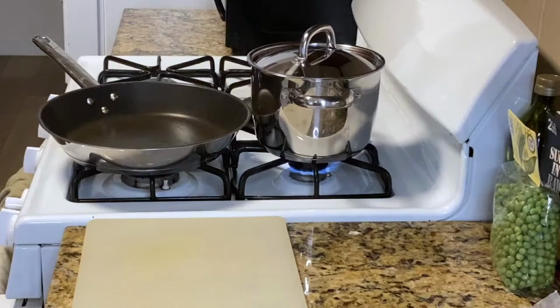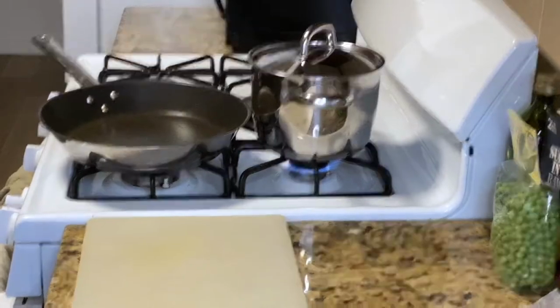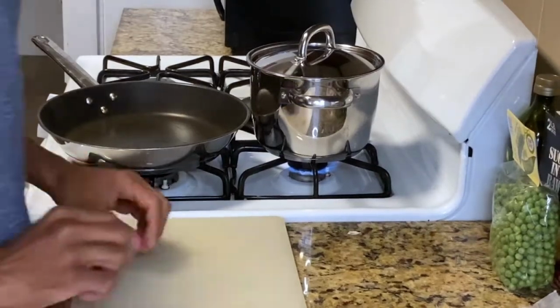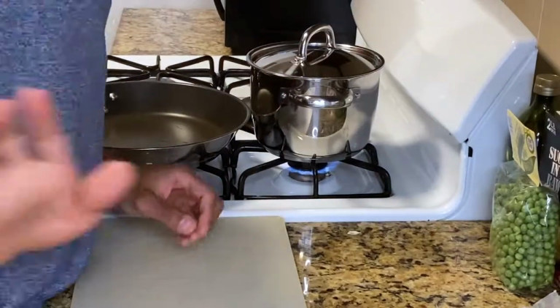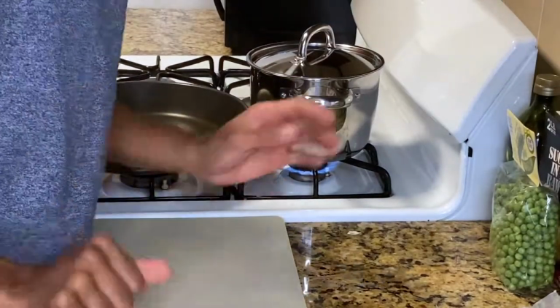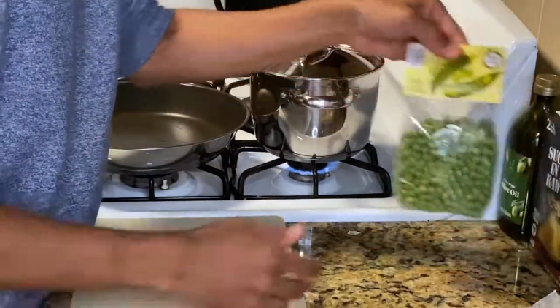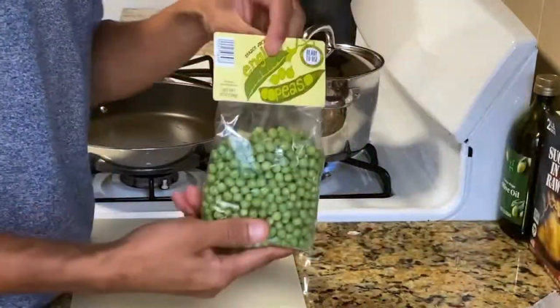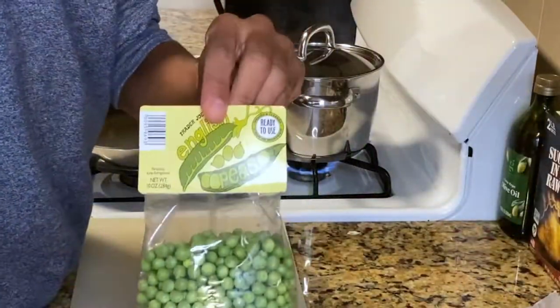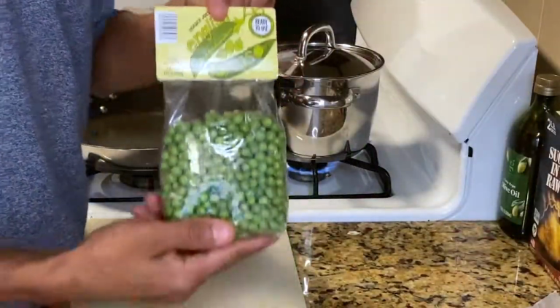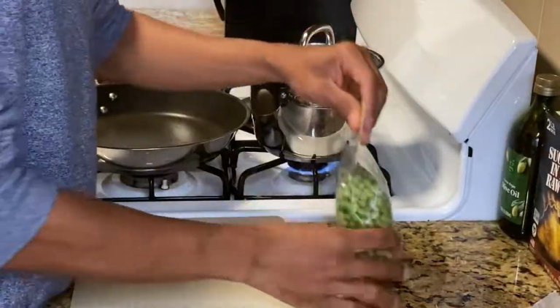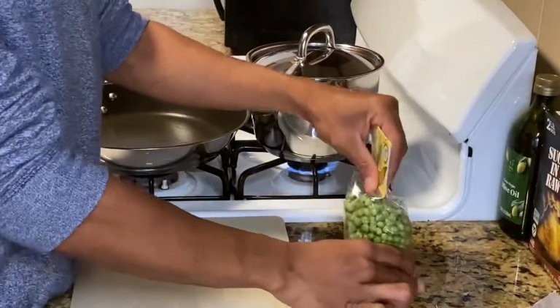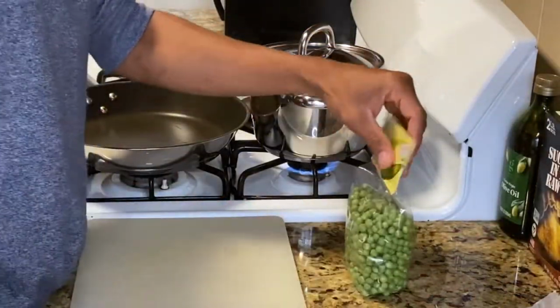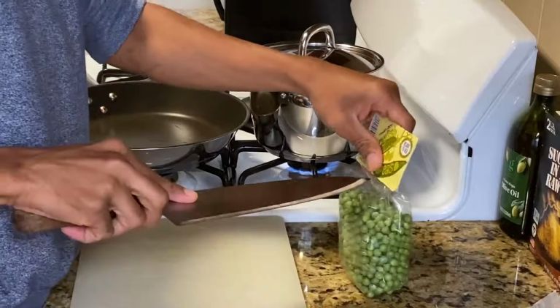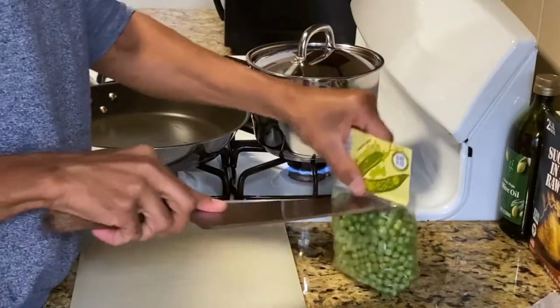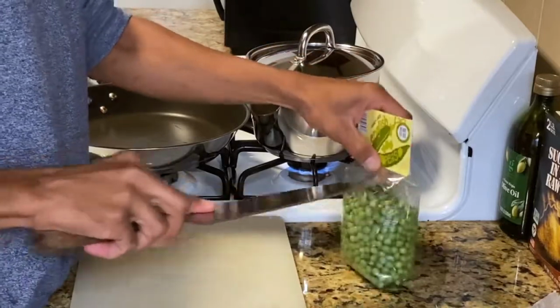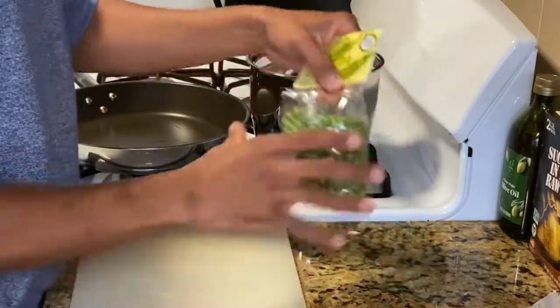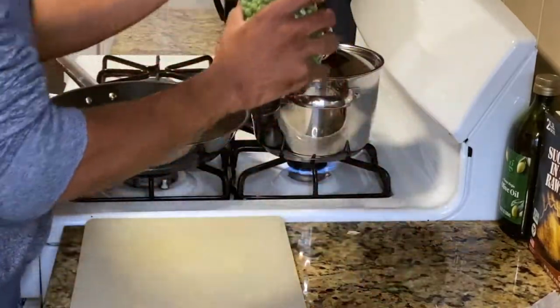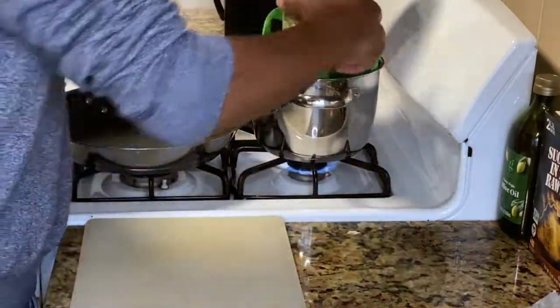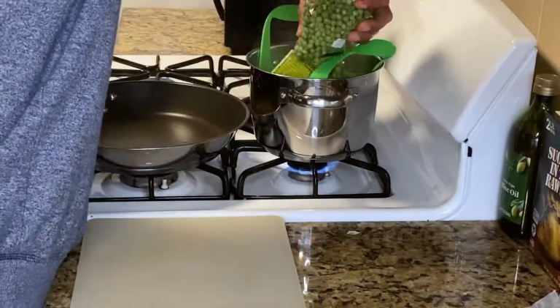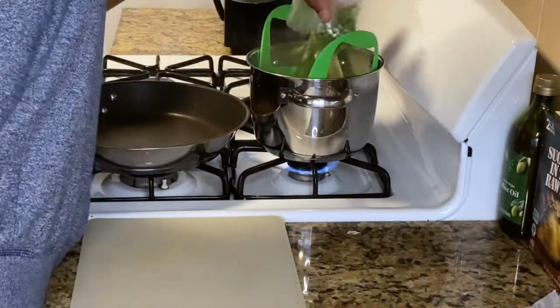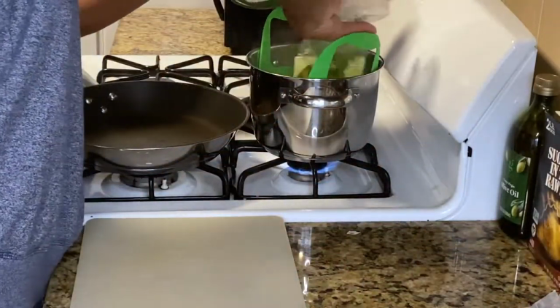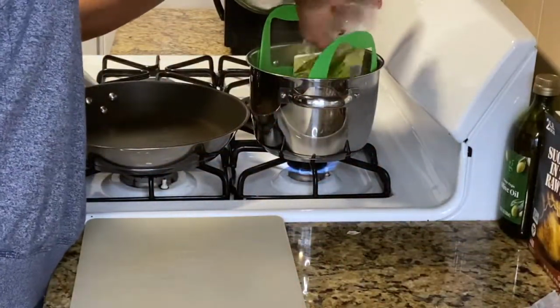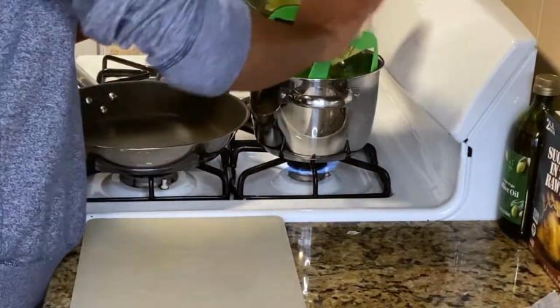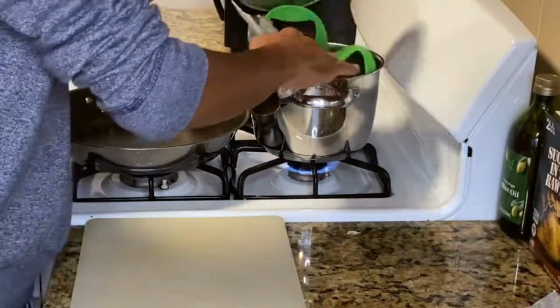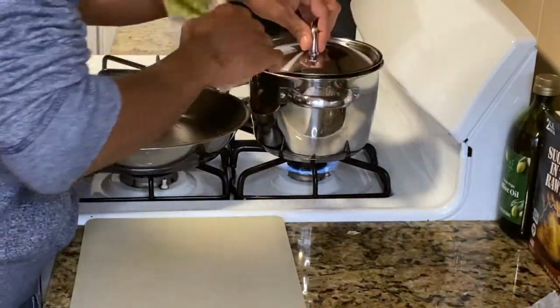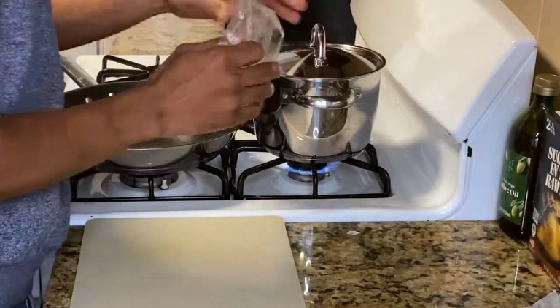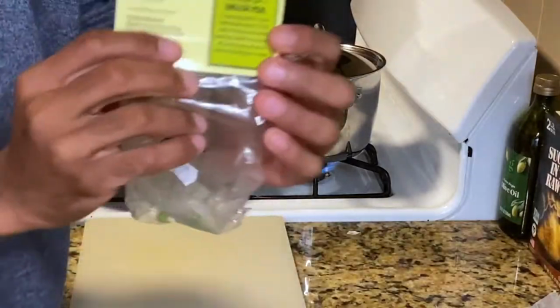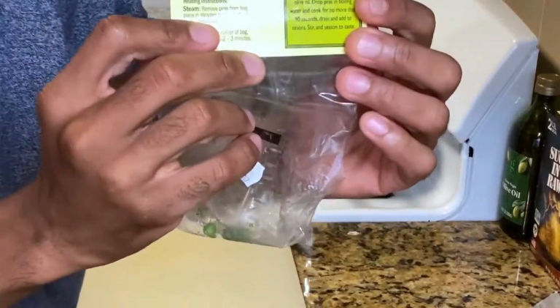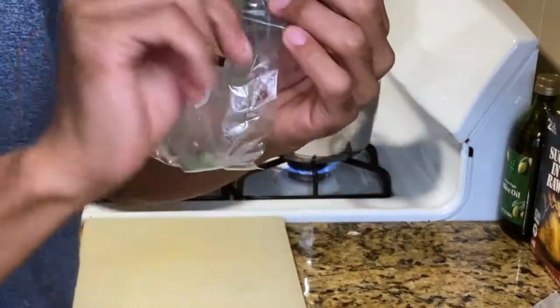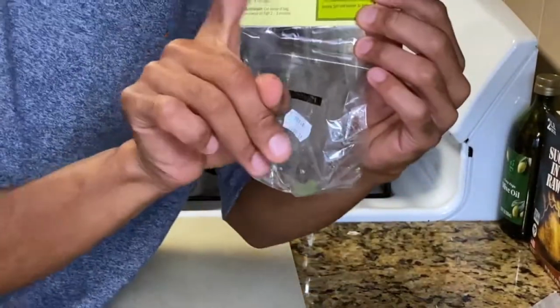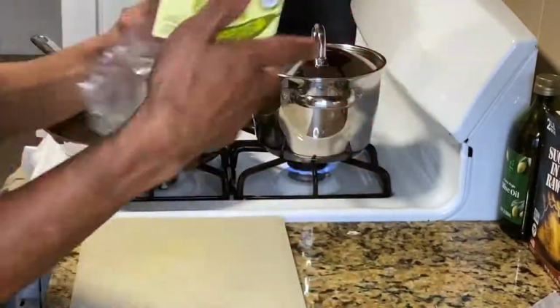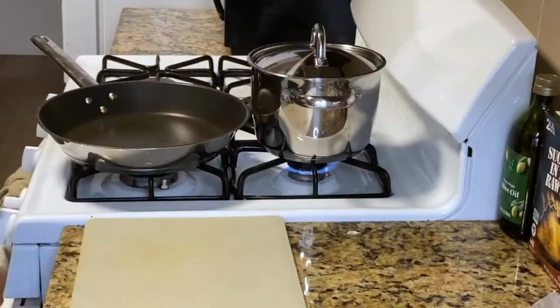Hello everyone, my name is Chaz and you're watching my YouTube channel. I'm here to cook some sweet peas from Trader Joe's — they have some English peas going for $3.49, which I wanted to Chaz up.